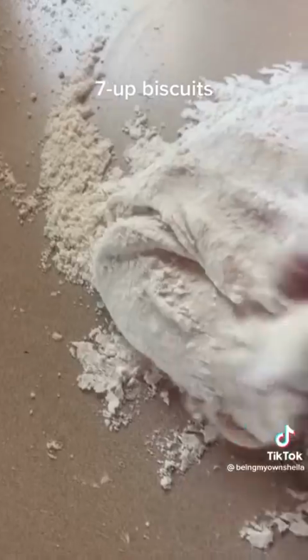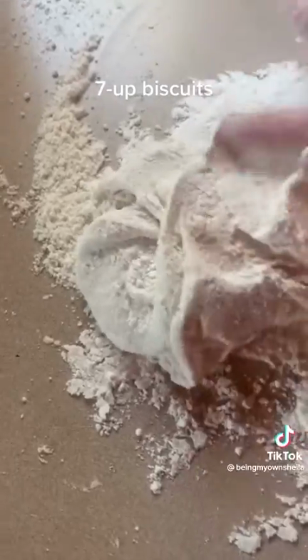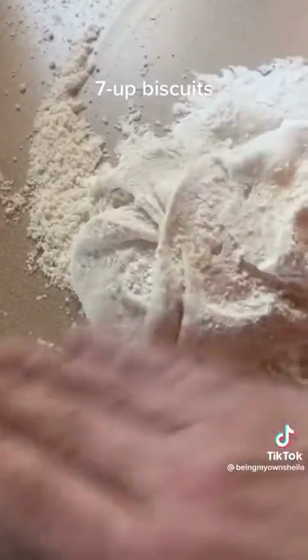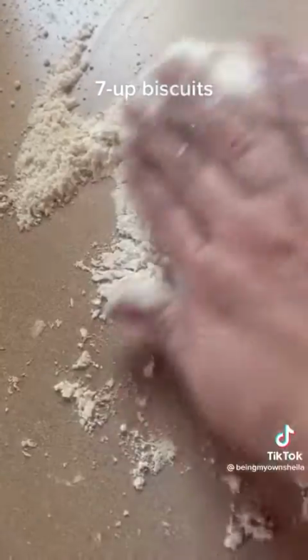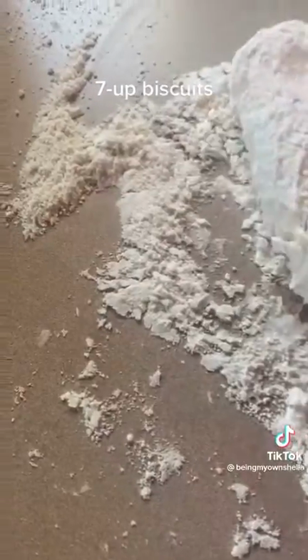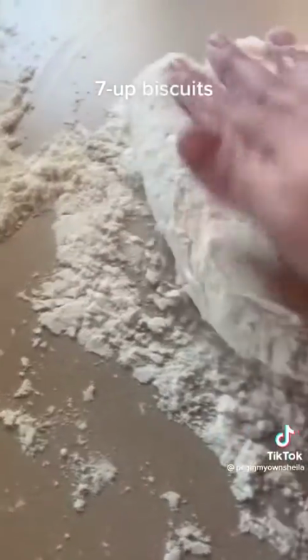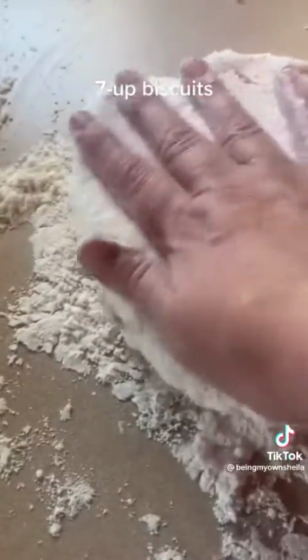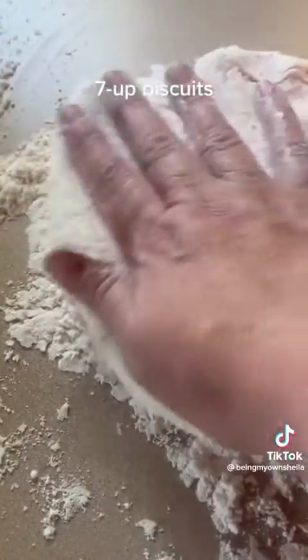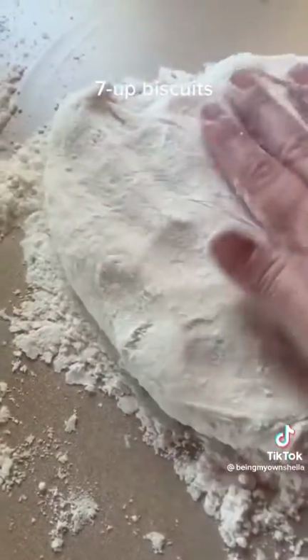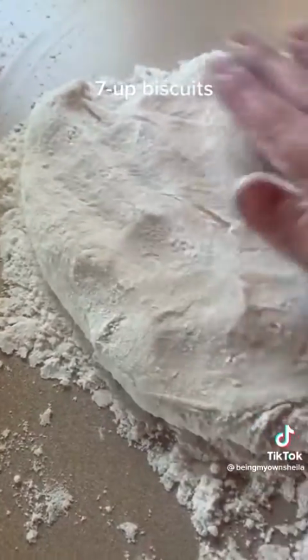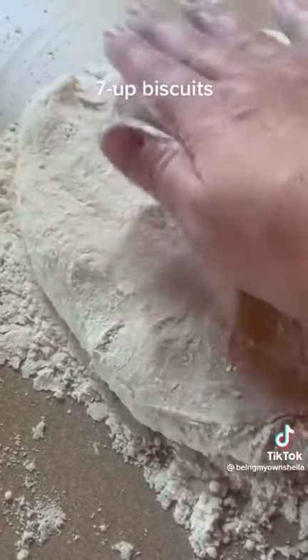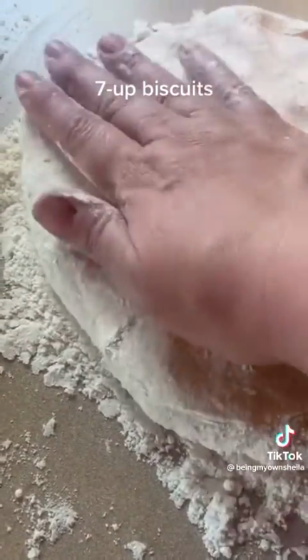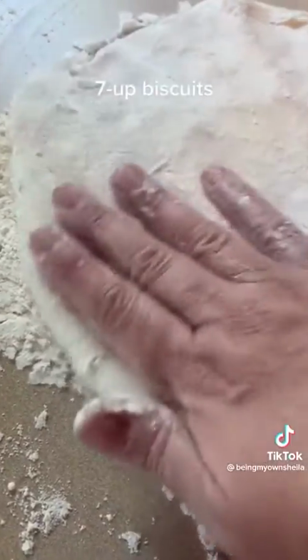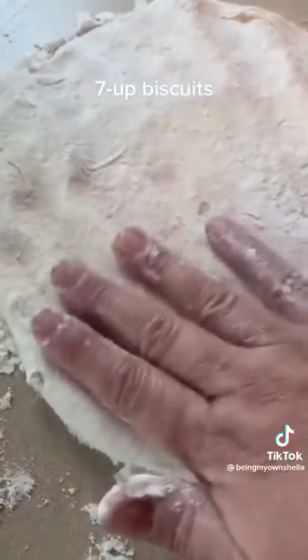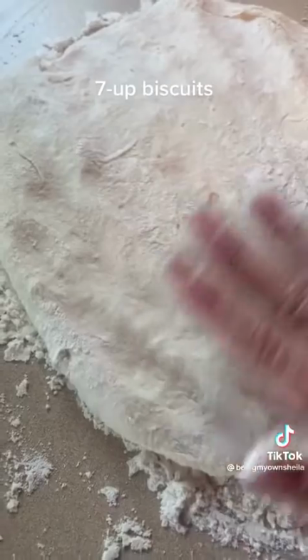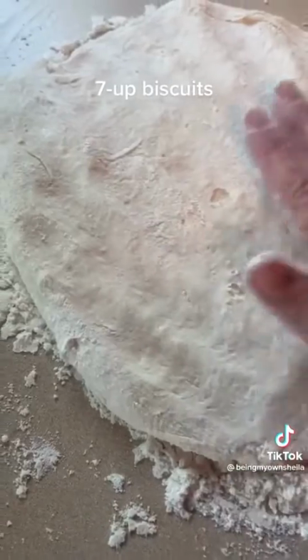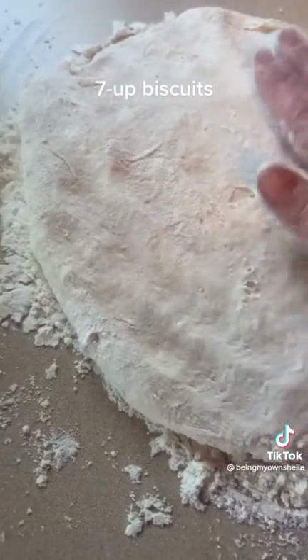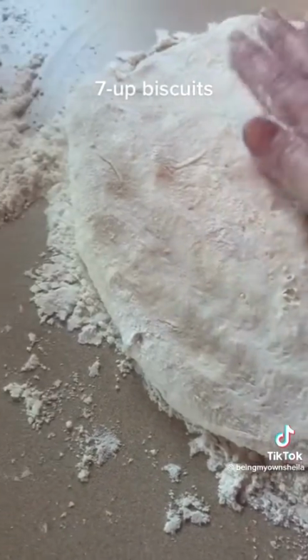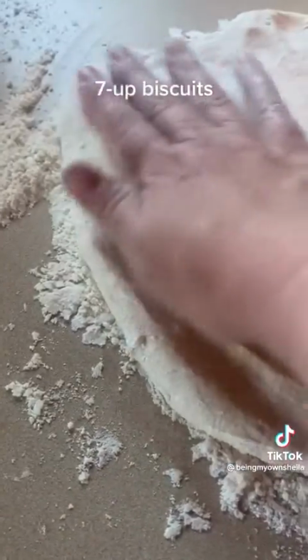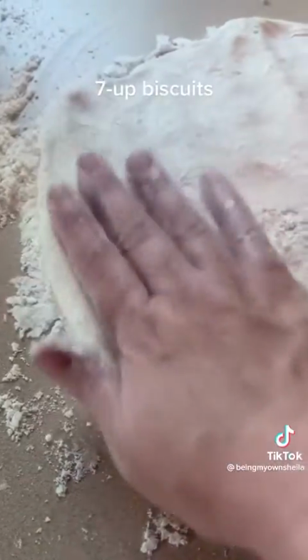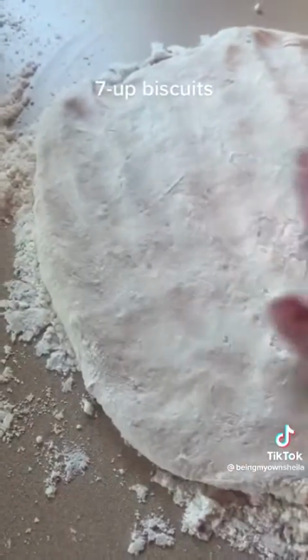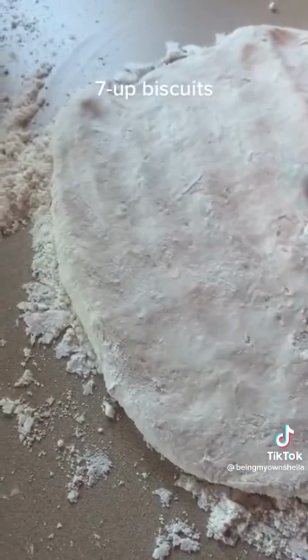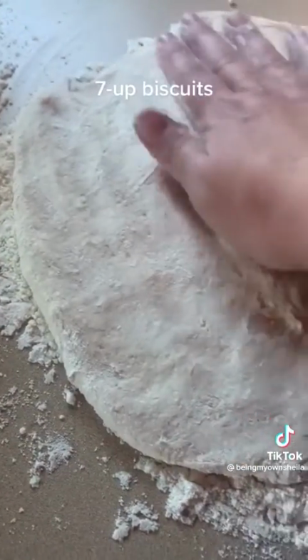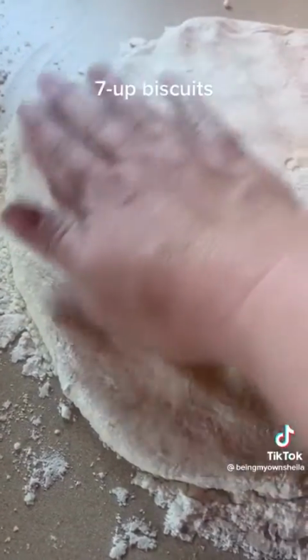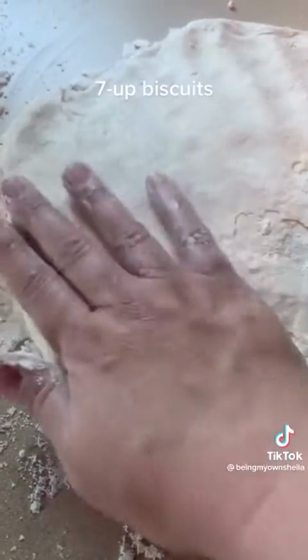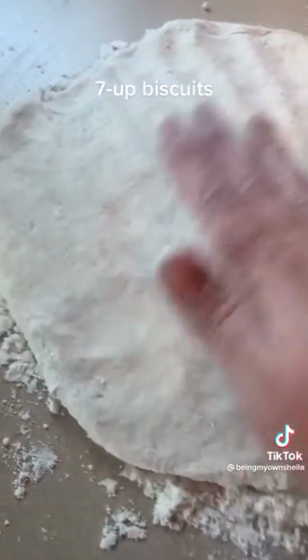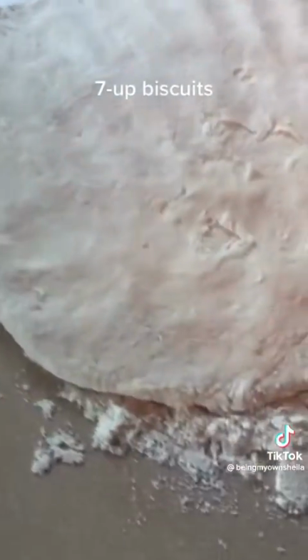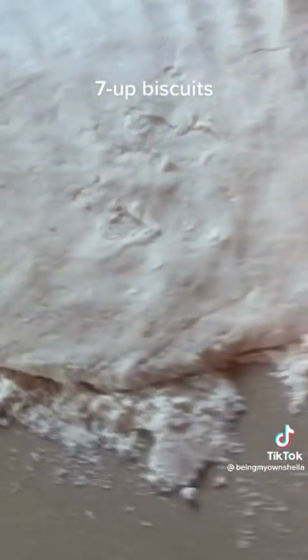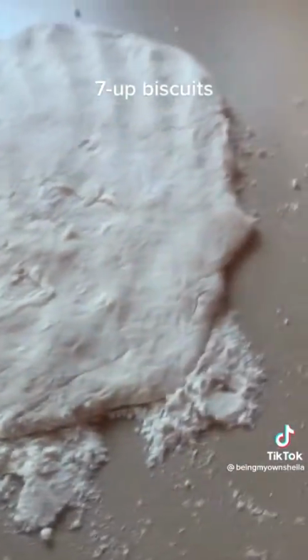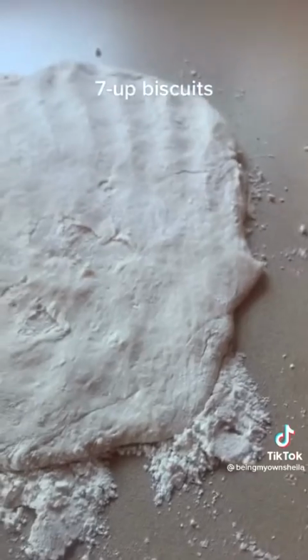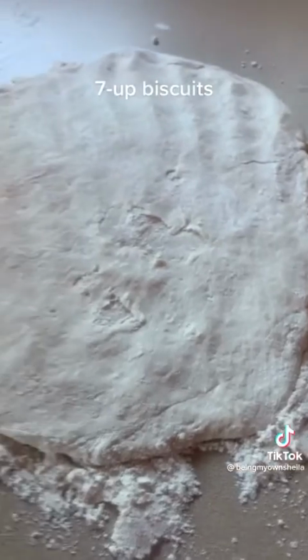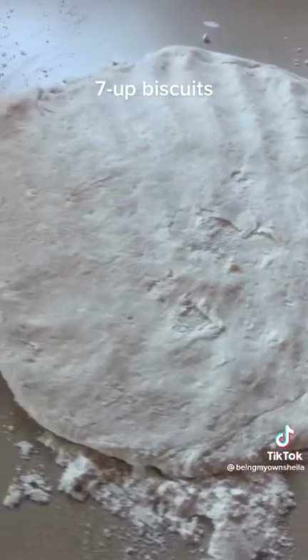You're gonna fold probably about five or six times — fold it over, fold it over, fold it over — like I just did. Then pat it out and just use a glass with a 3-inch diameter and start making your biscuits.